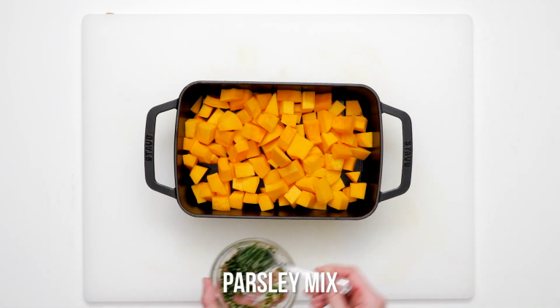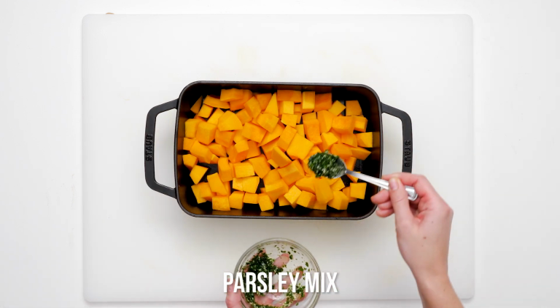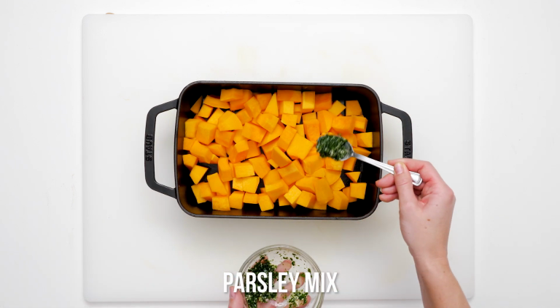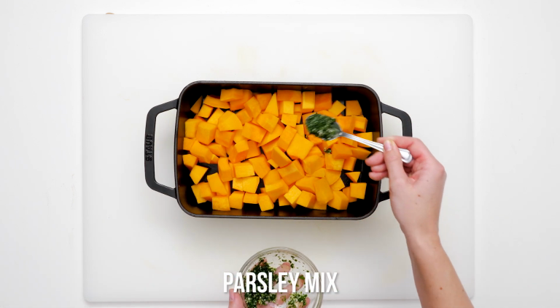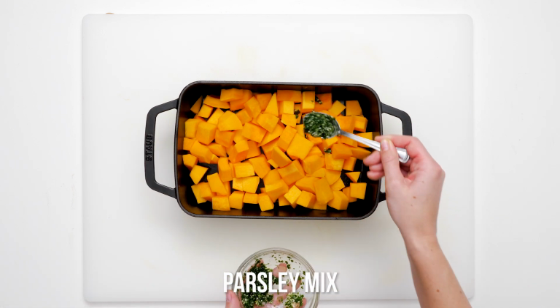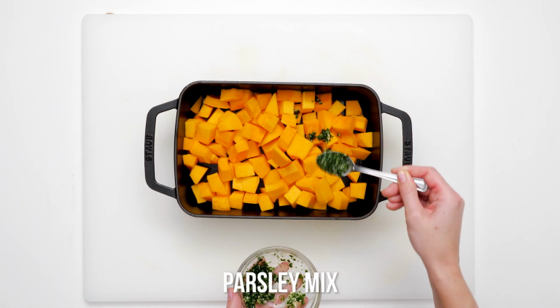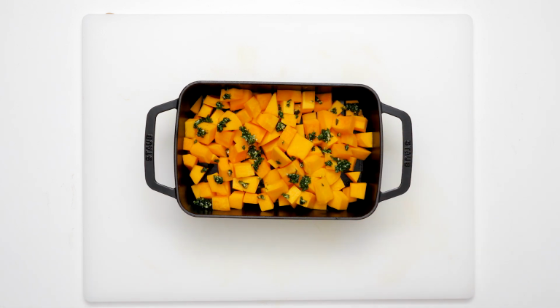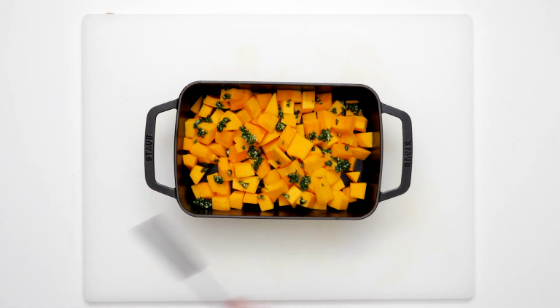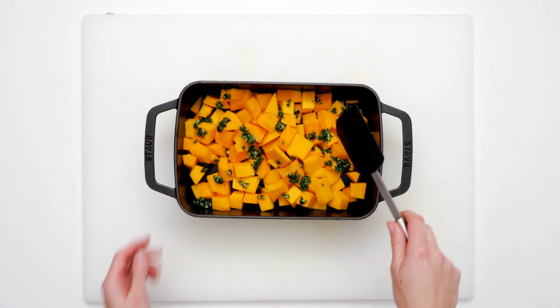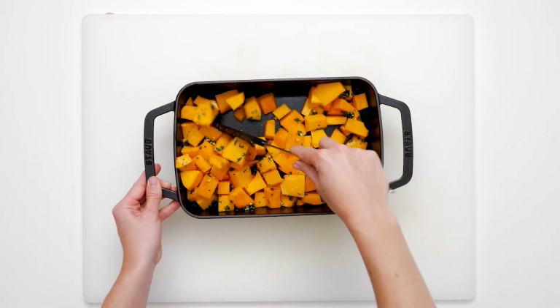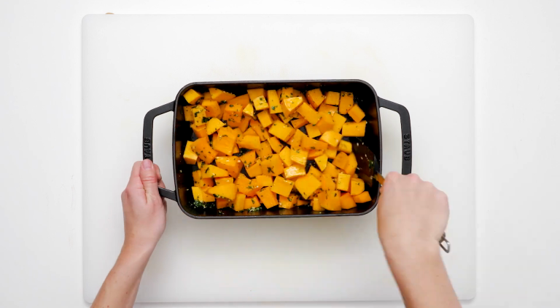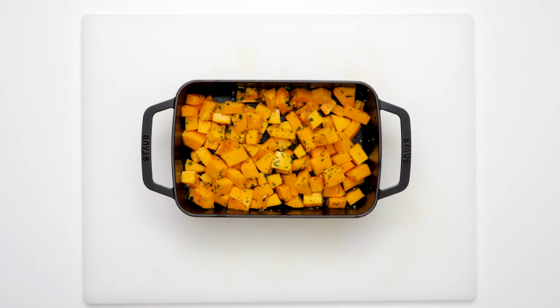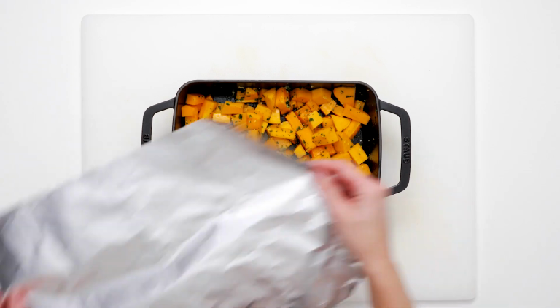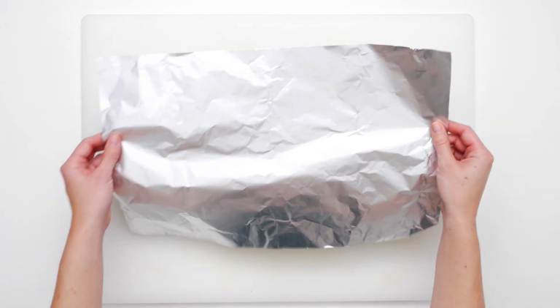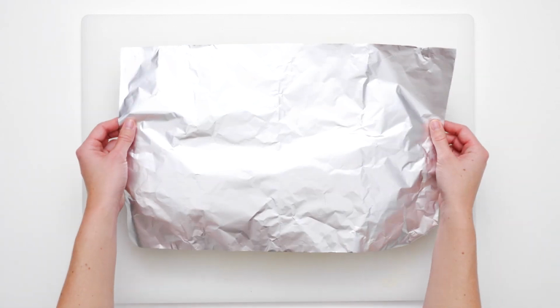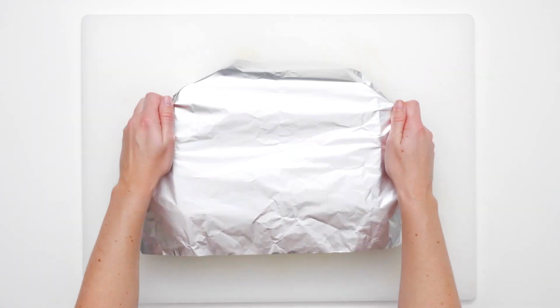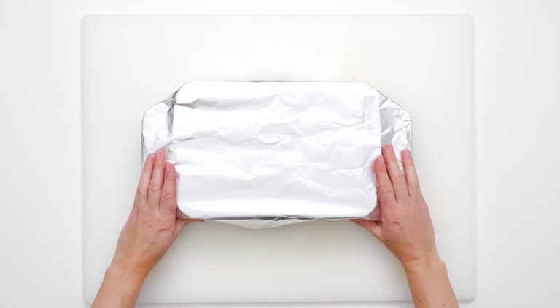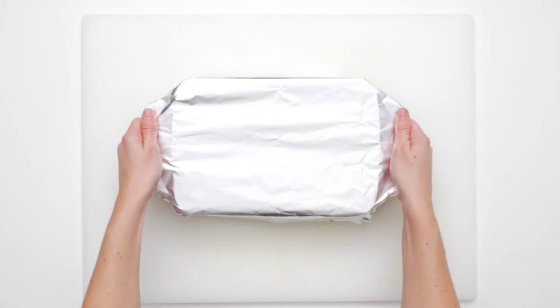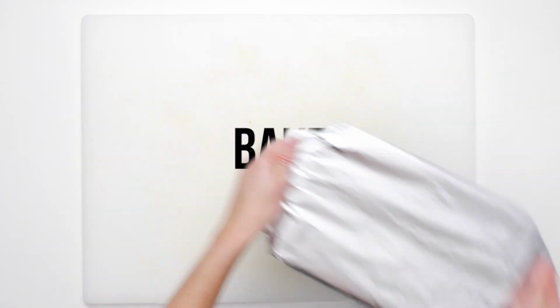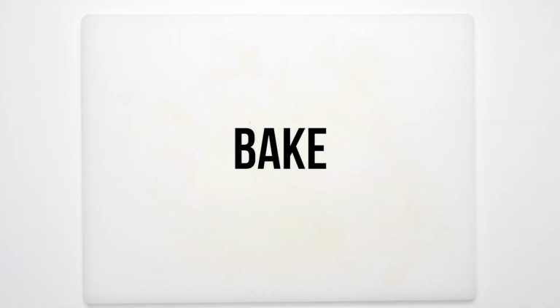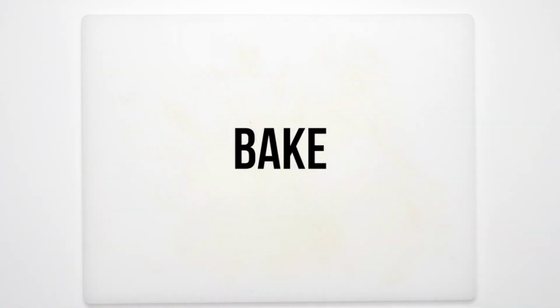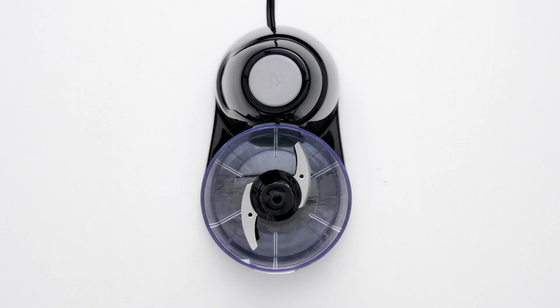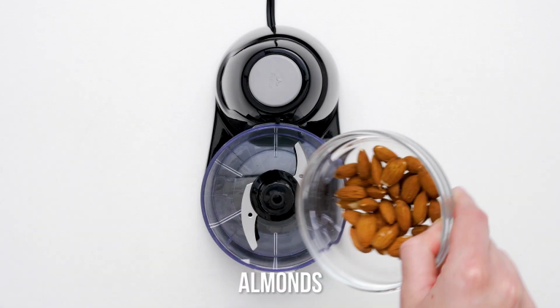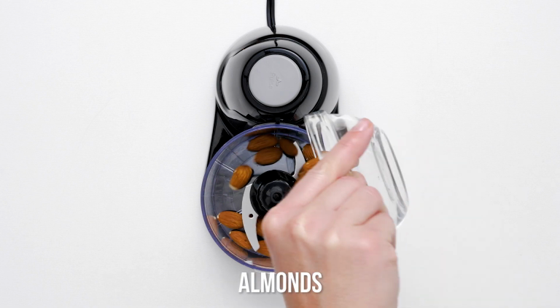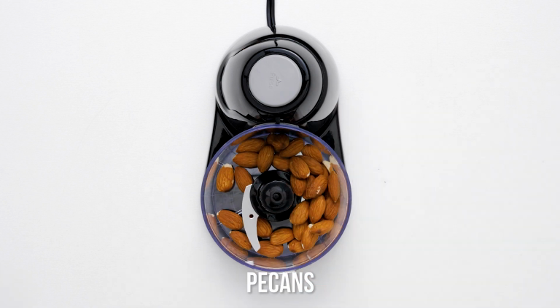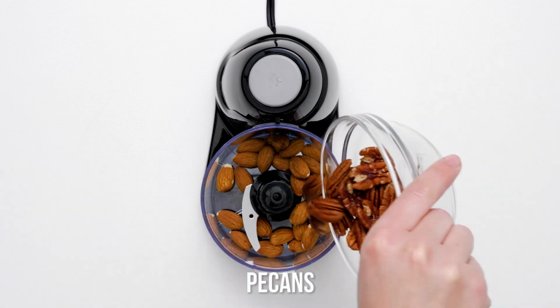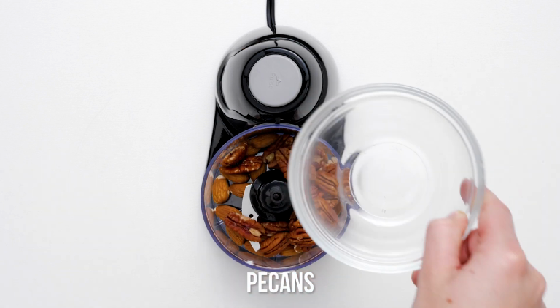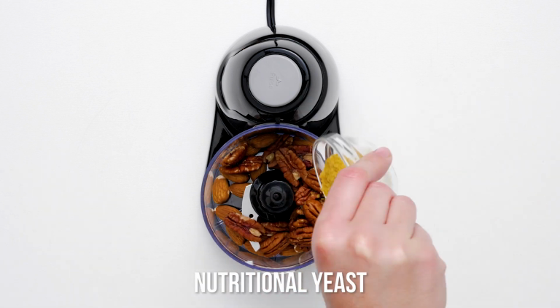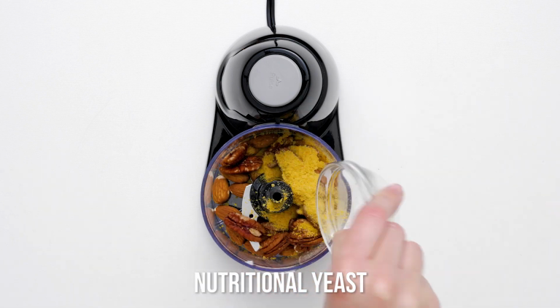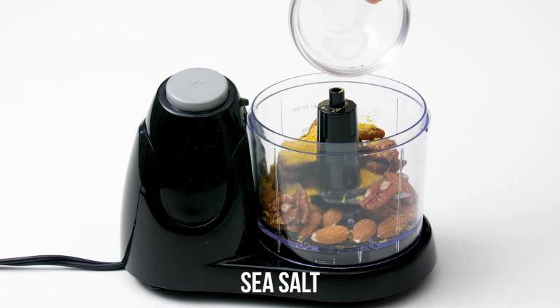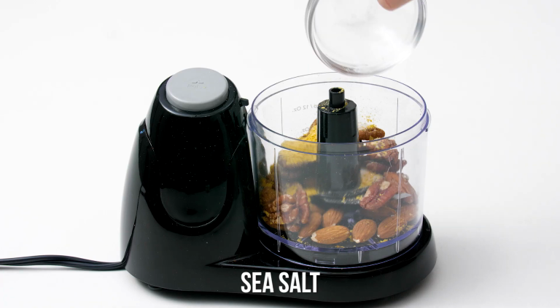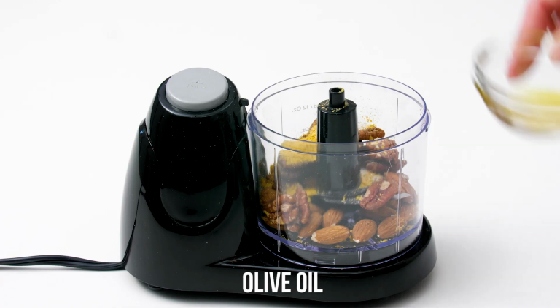Toss diced squash with the fragrant garlic and parsley mixture and continue to roast until squash is delightfully fork tender. While the squash is cooking, coarsely chop almonds and pecans along with nutritional yeast, salt and oil.